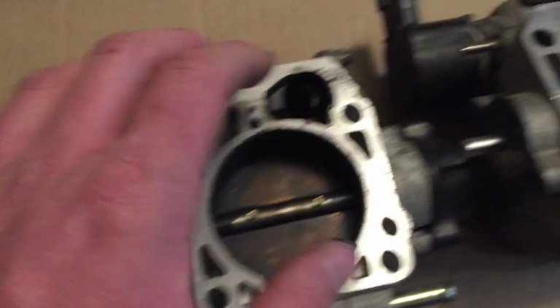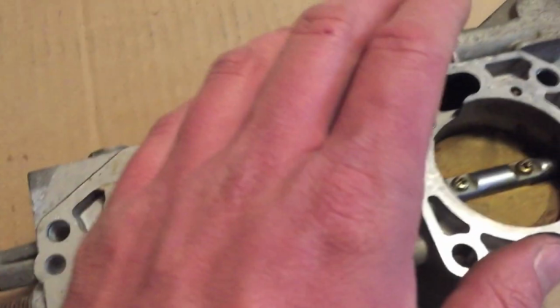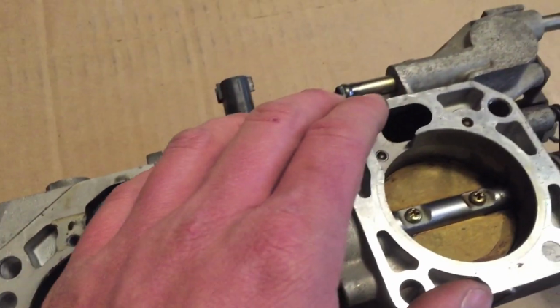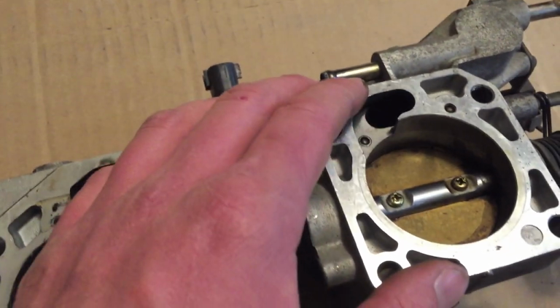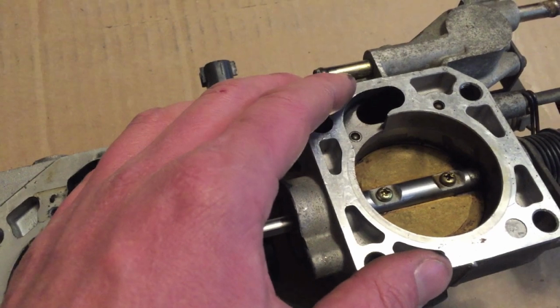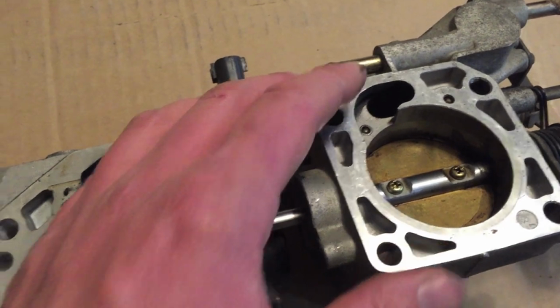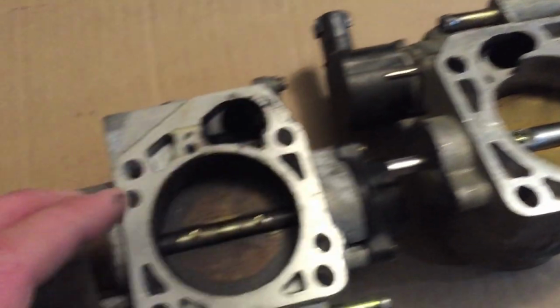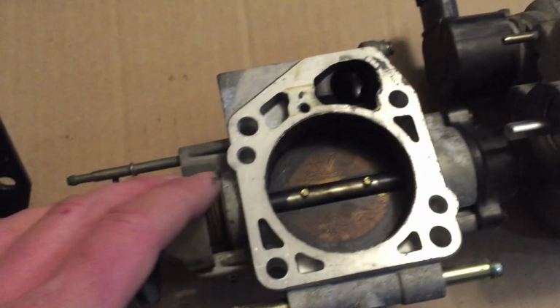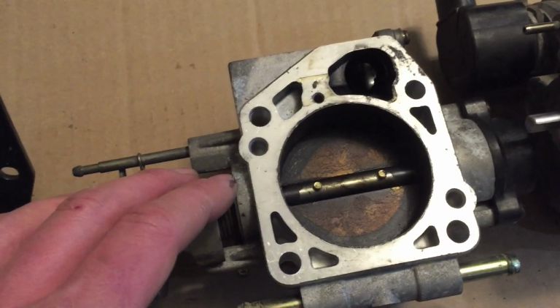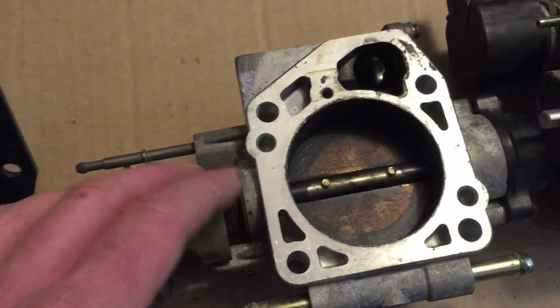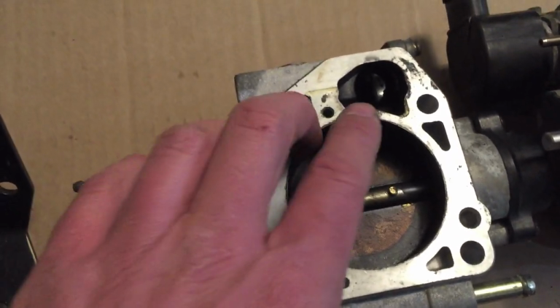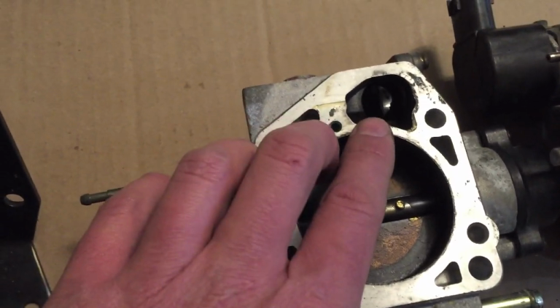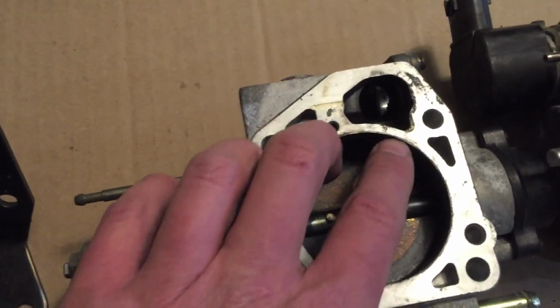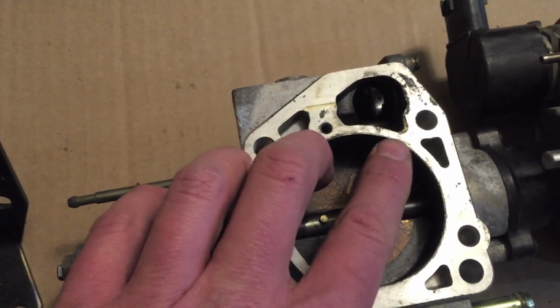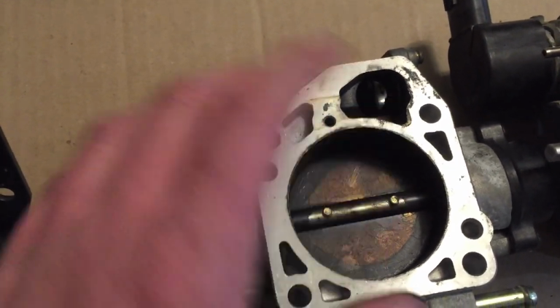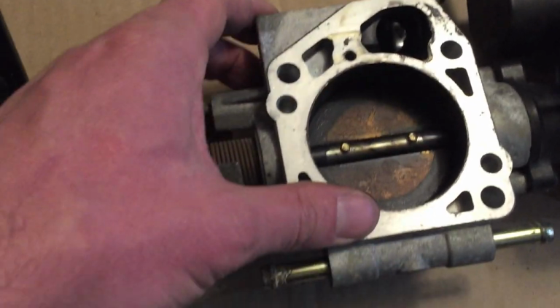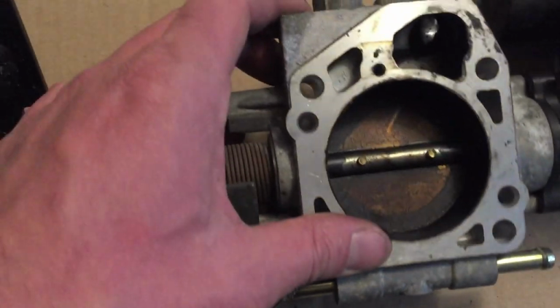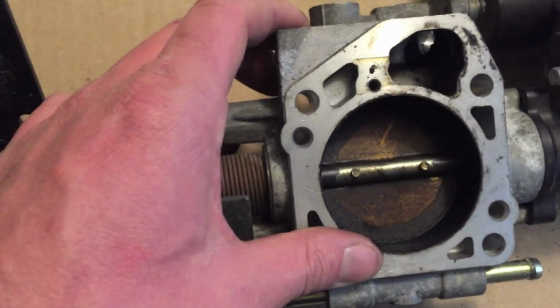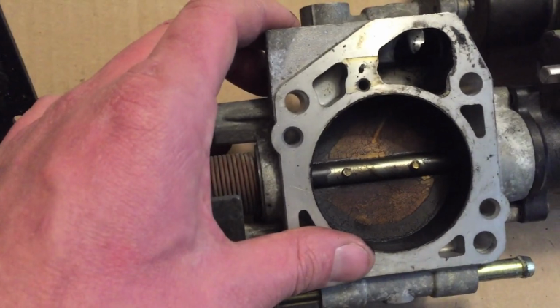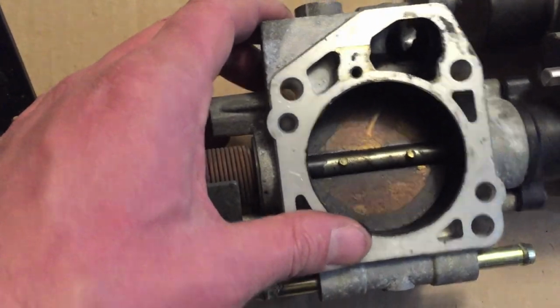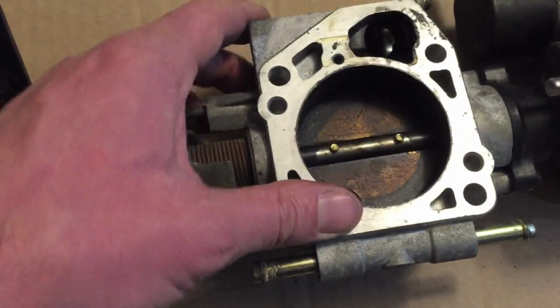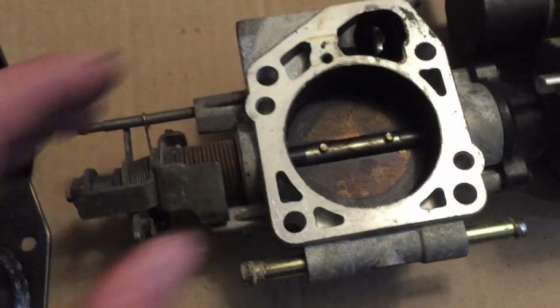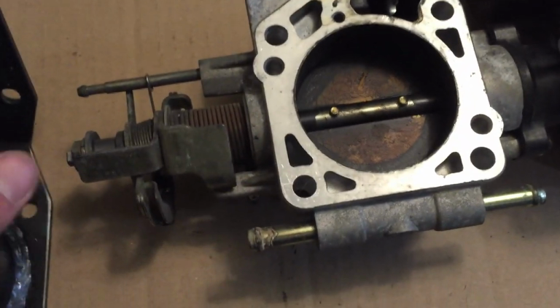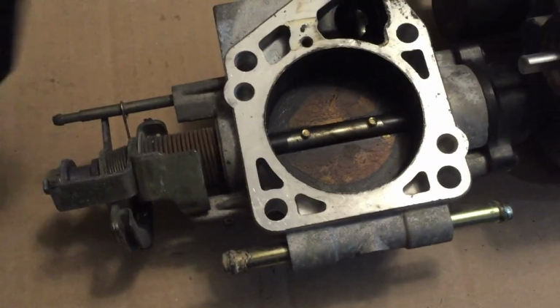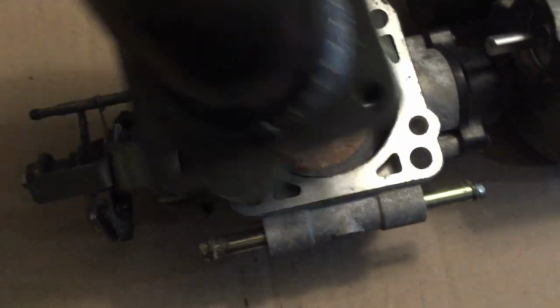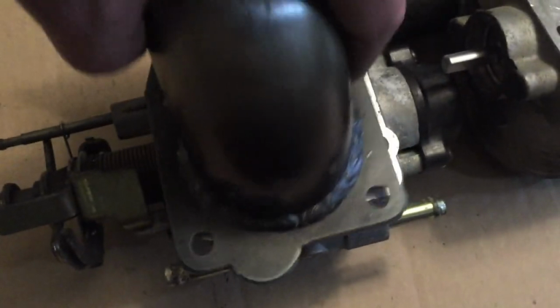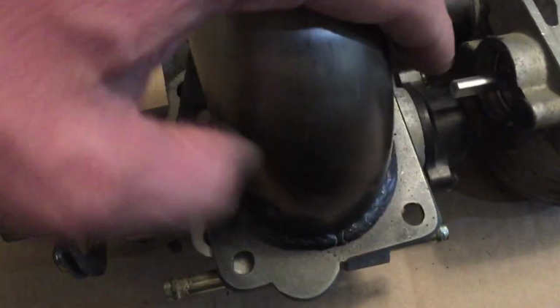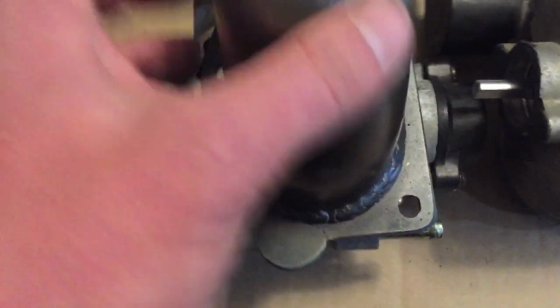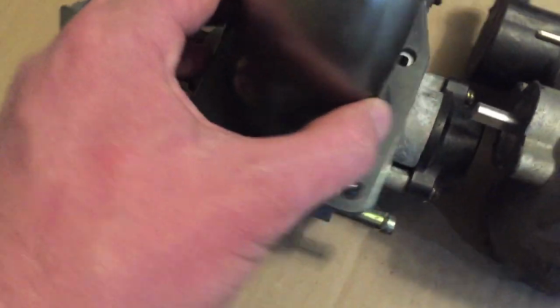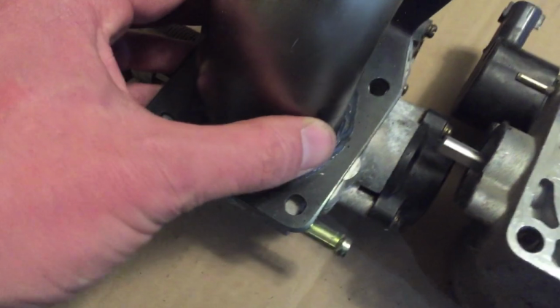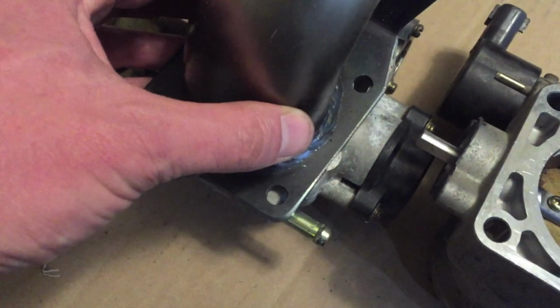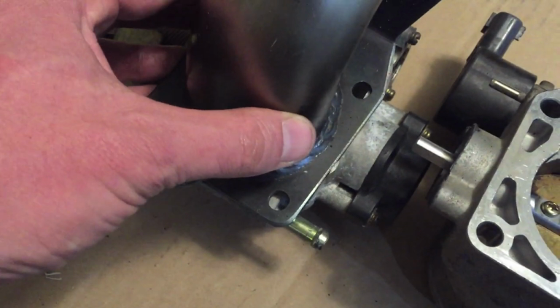These ones work just fine. First generation works just fine. But these ones take slight modification. And once you're done, you can flip your throttle body and it will work just great.